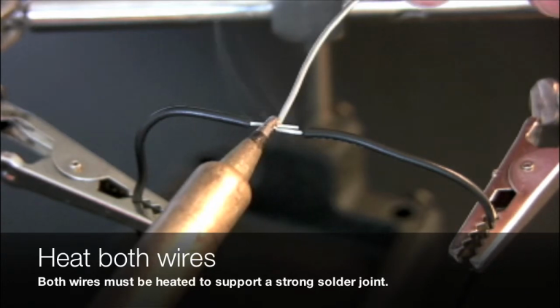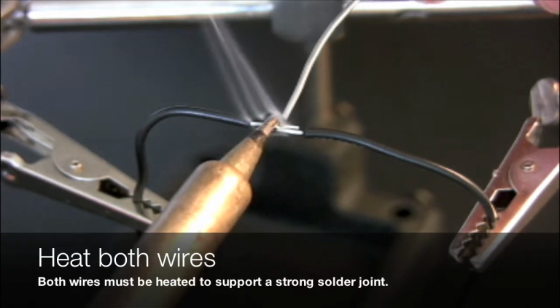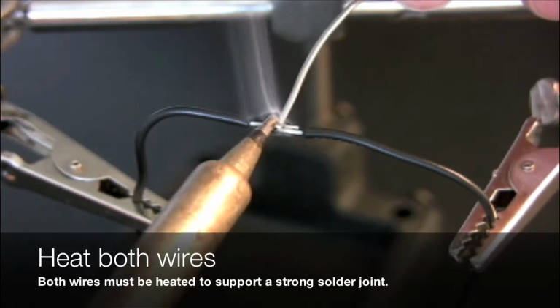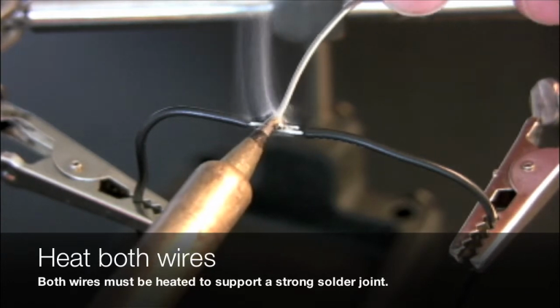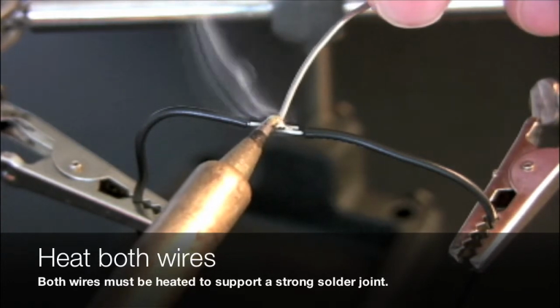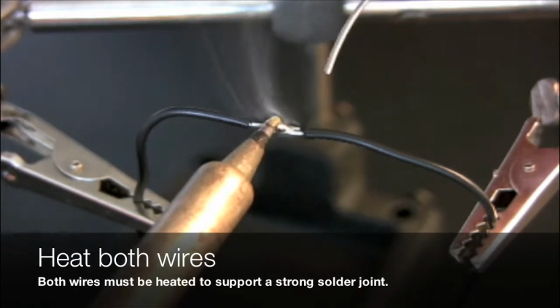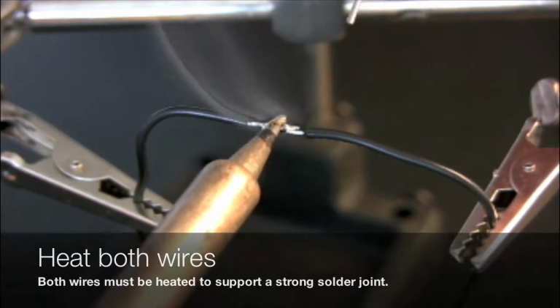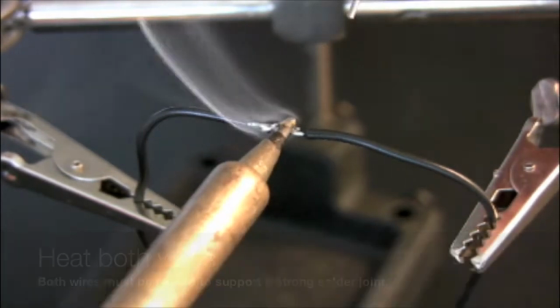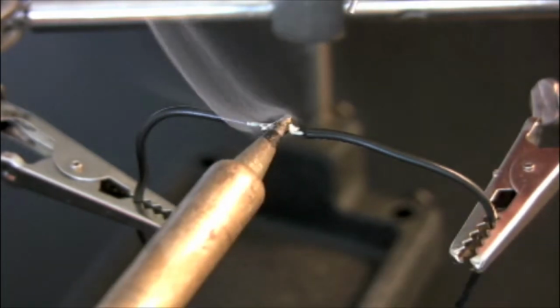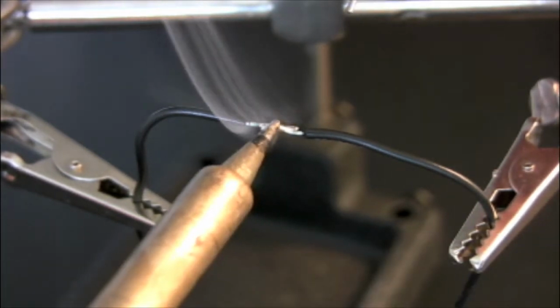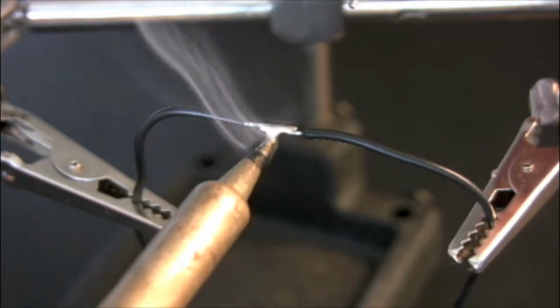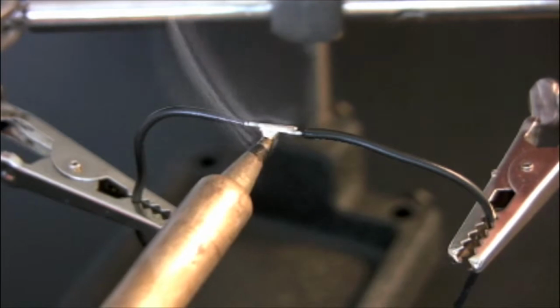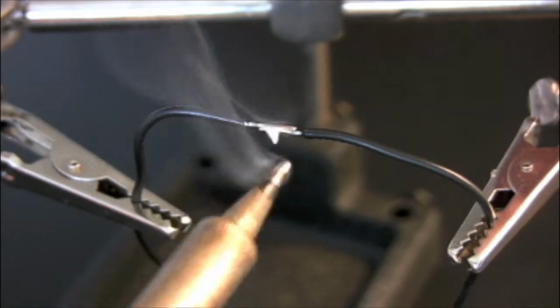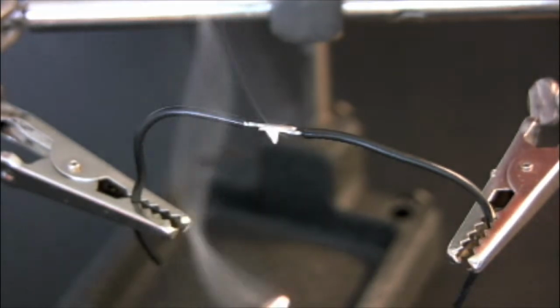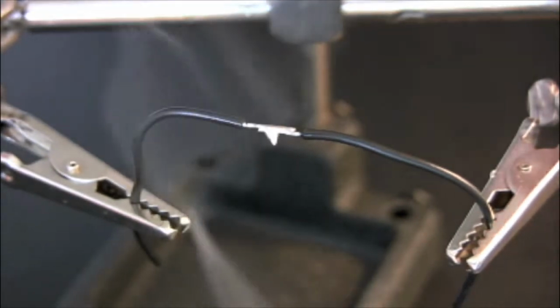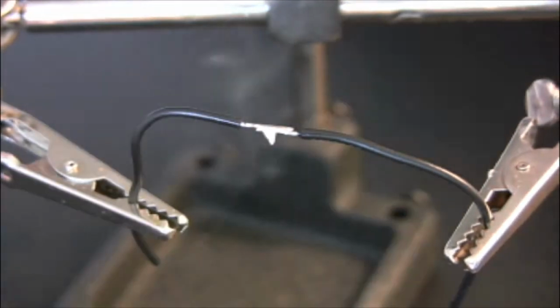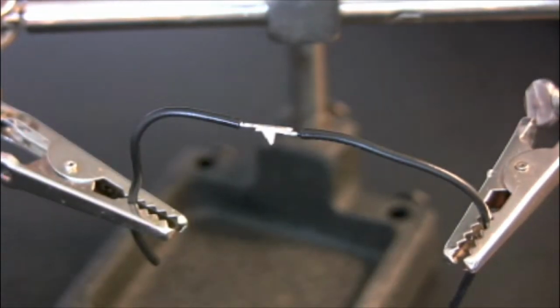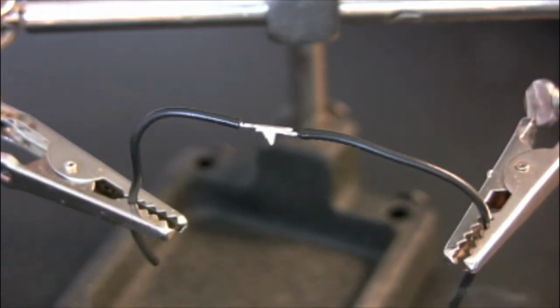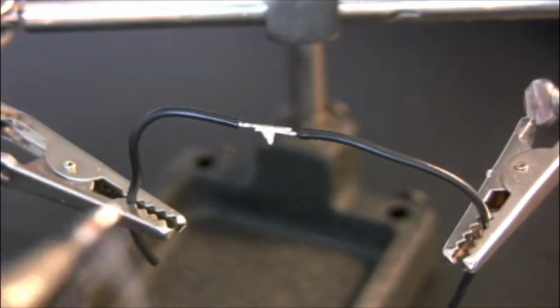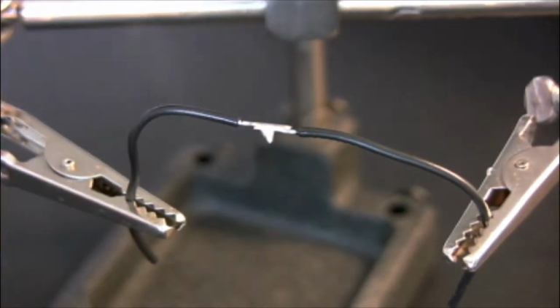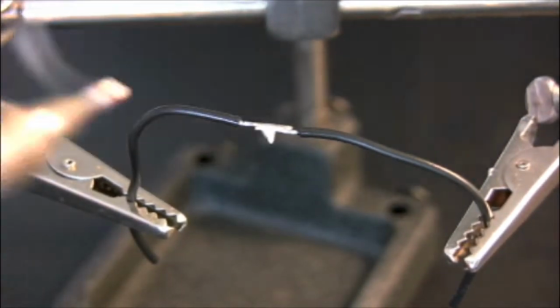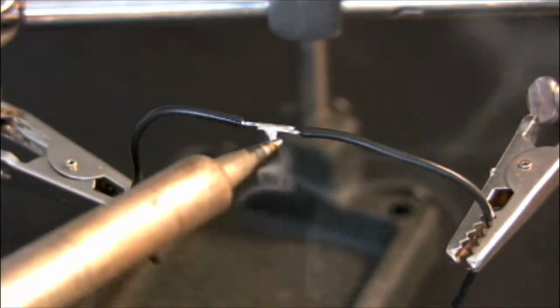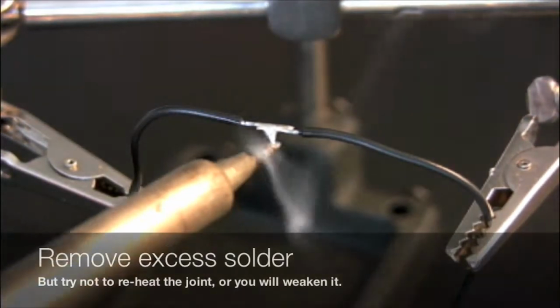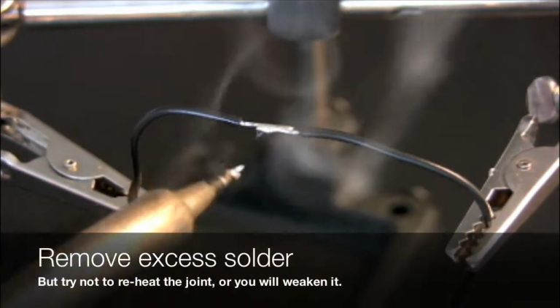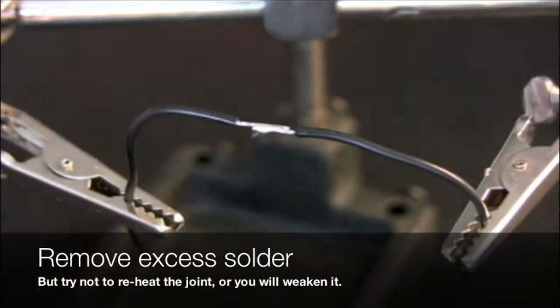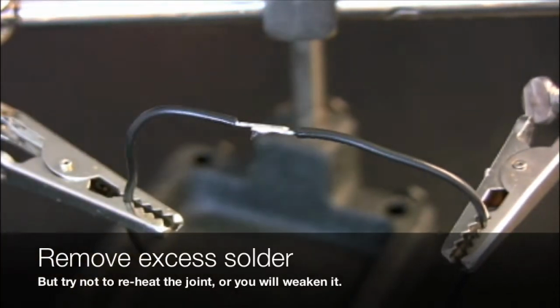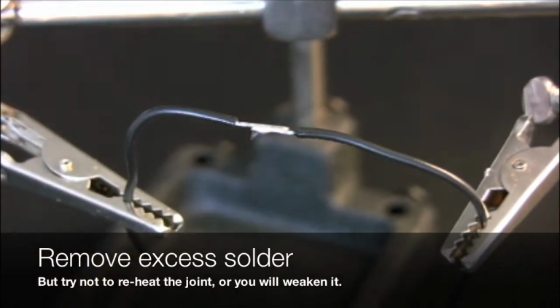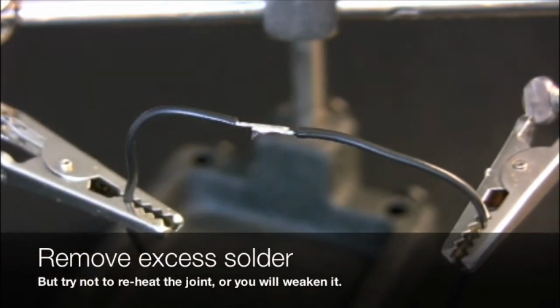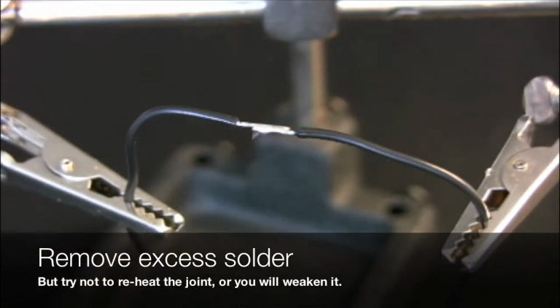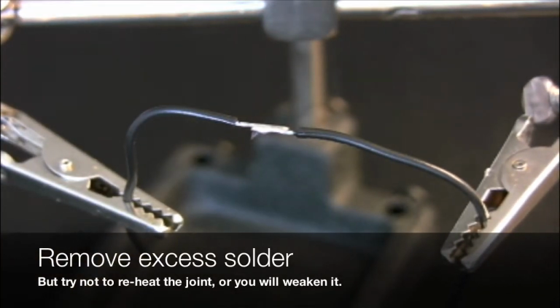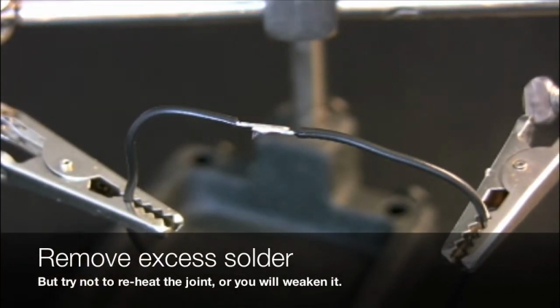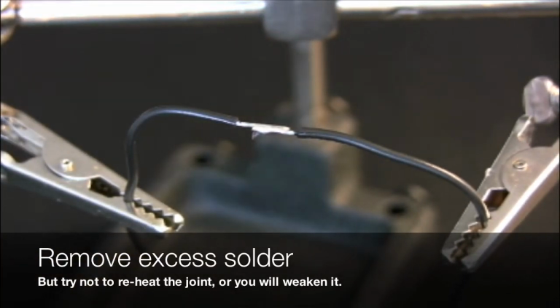Carefully heat both wires, then bring the solder in and flow it between the two. If you wish, you can carefully remove any excess solder that may remain.